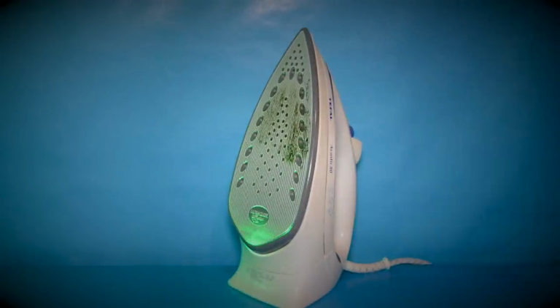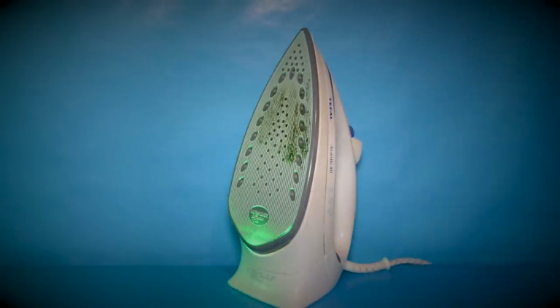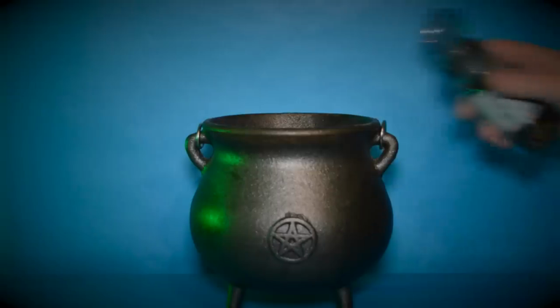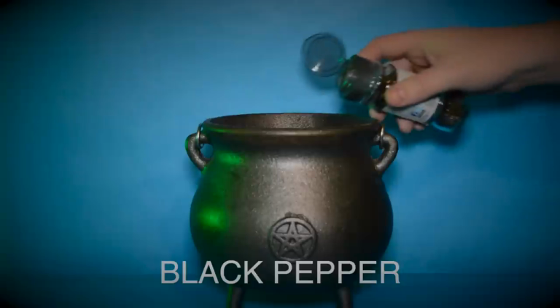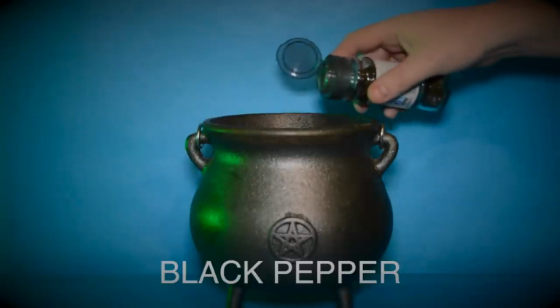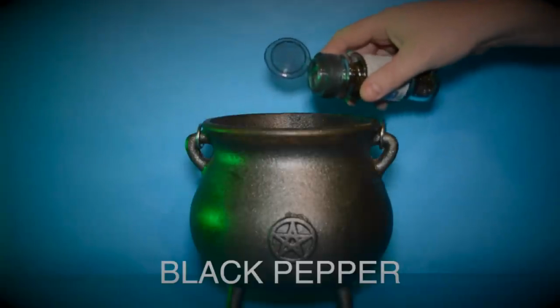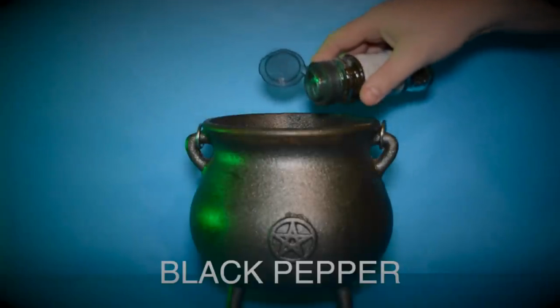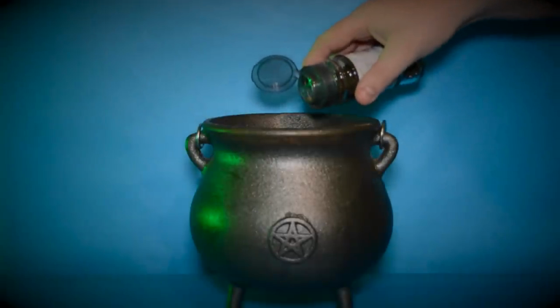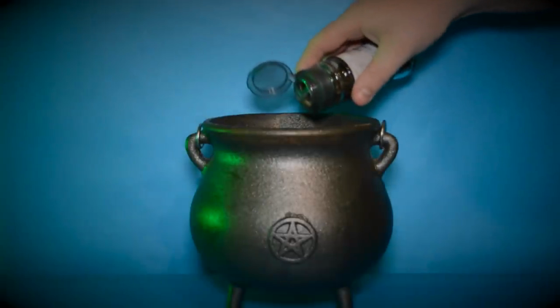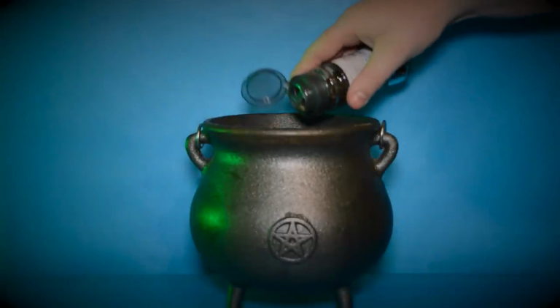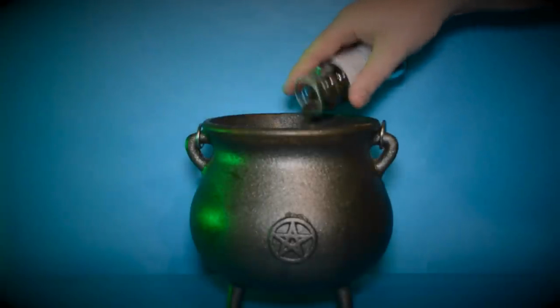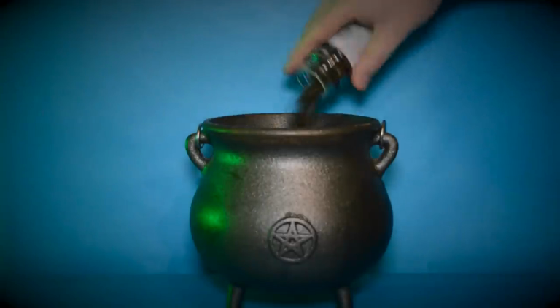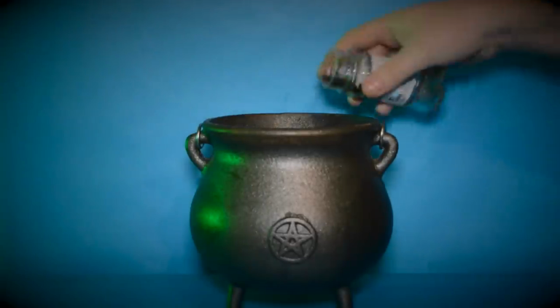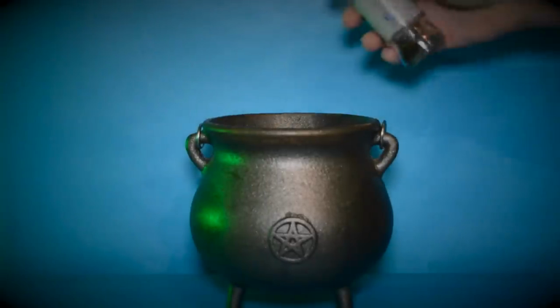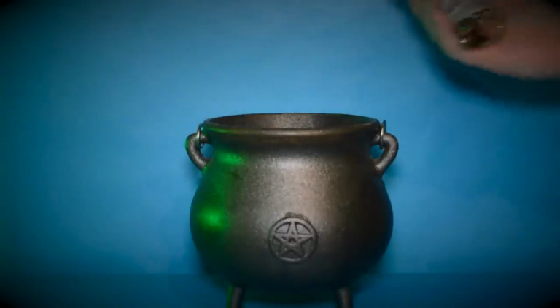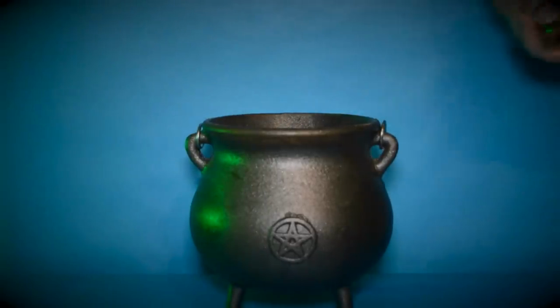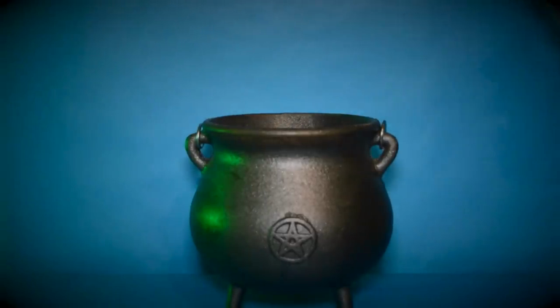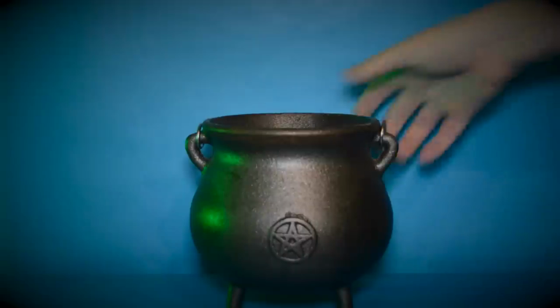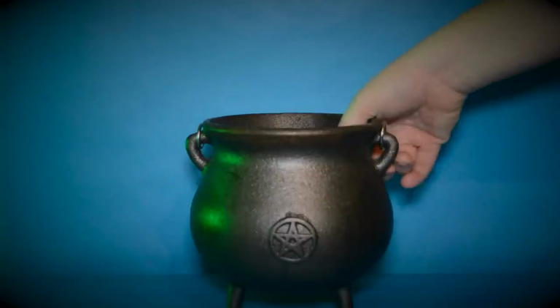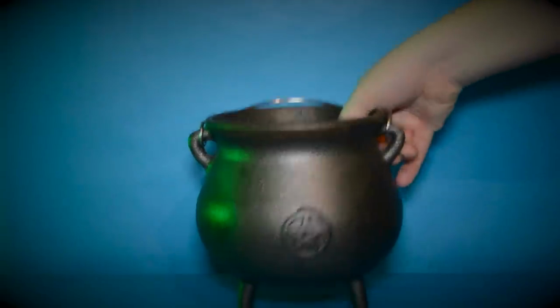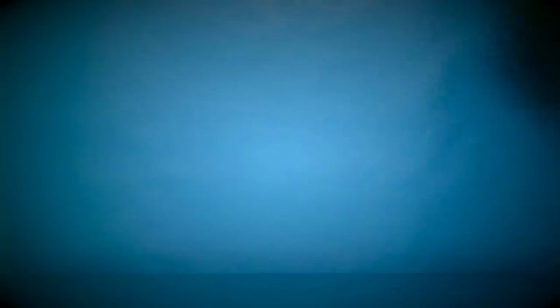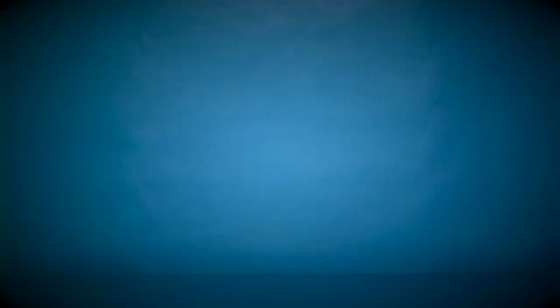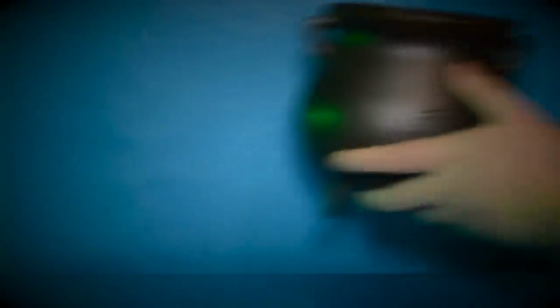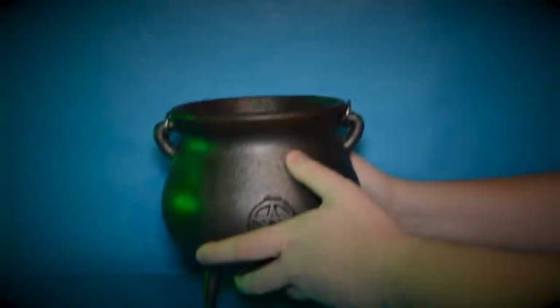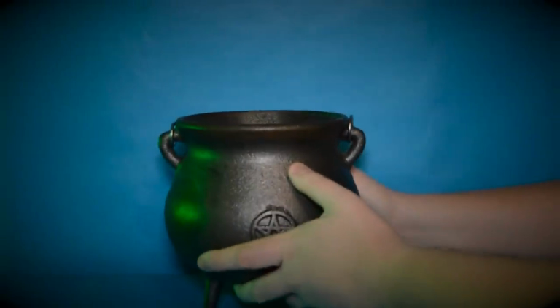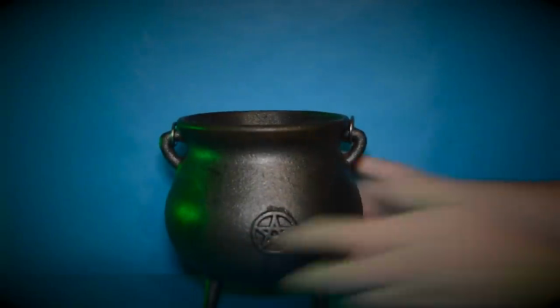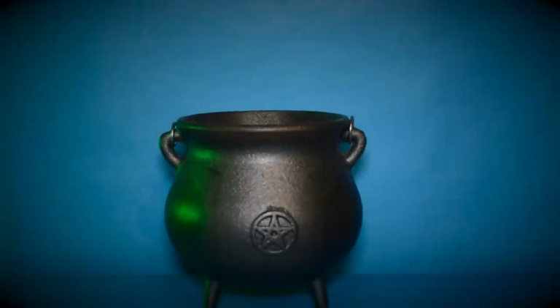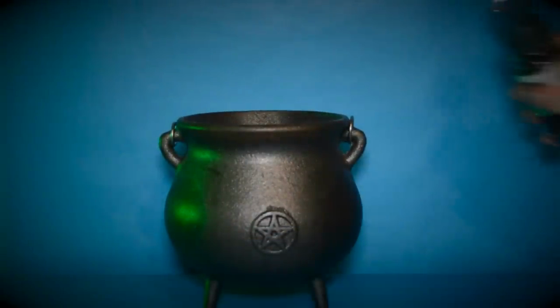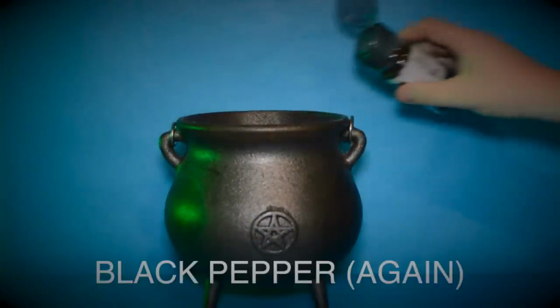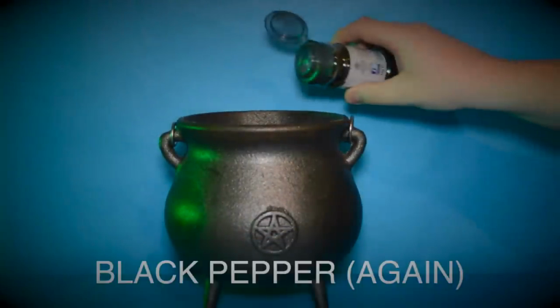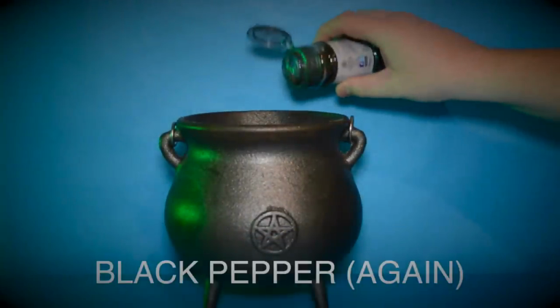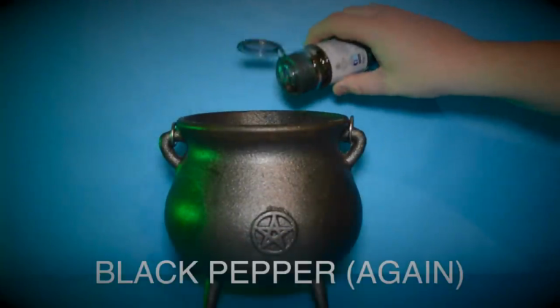Starting off with a tiny amount of black pepper, in this video I'll show you how to make a good luck potion, because sometimes we all need a little extra luck when things don't go according to plan. This potion is great if you need an extra boost of luck for a first date or a last date.